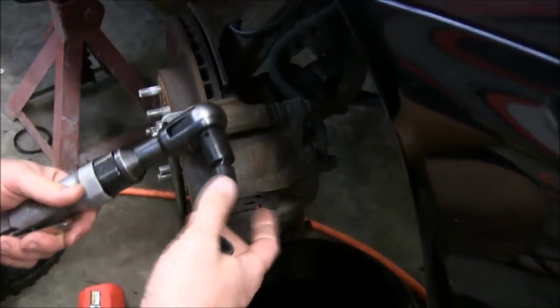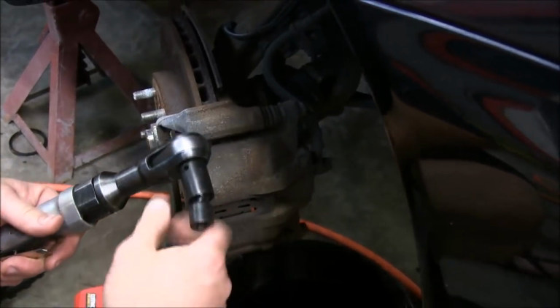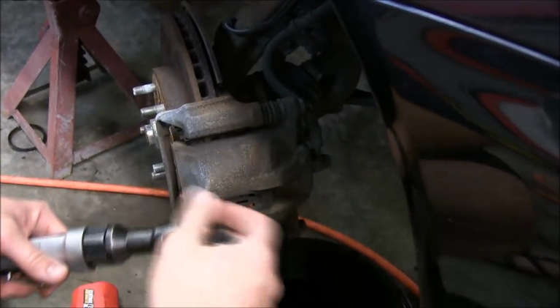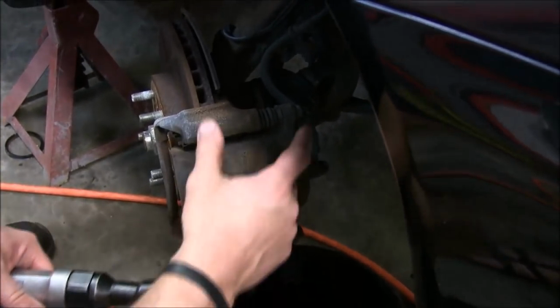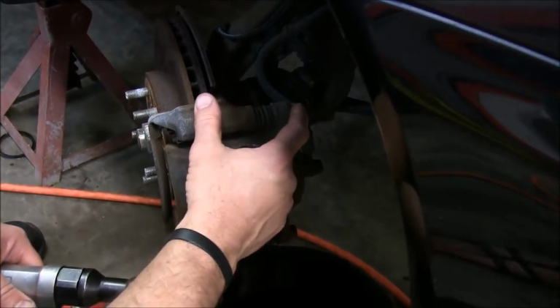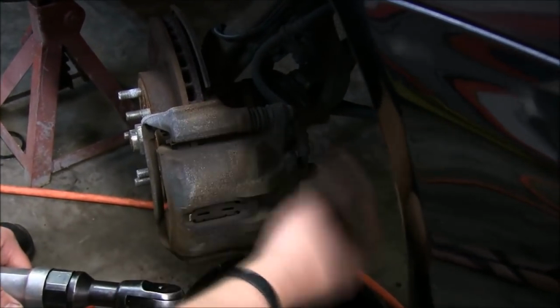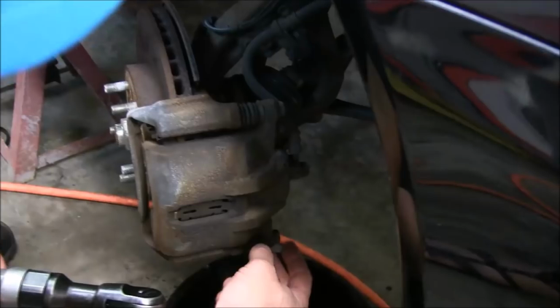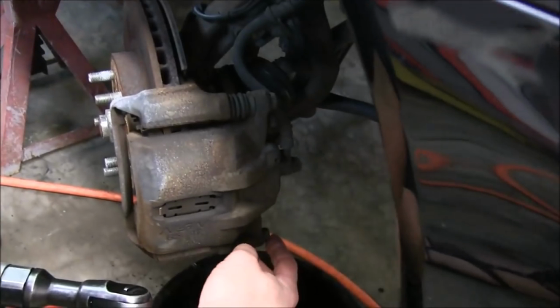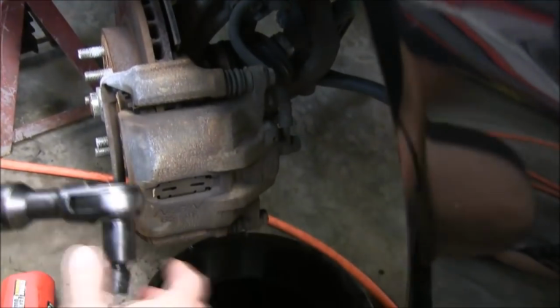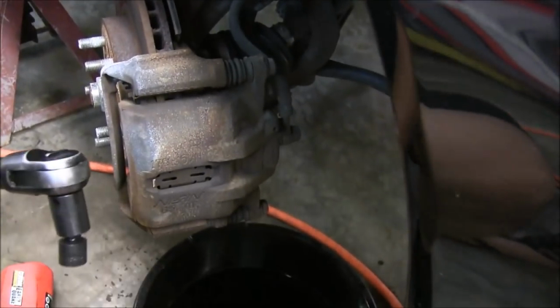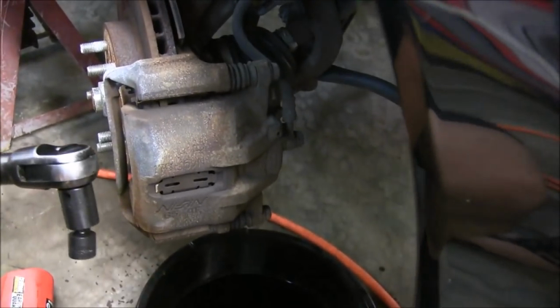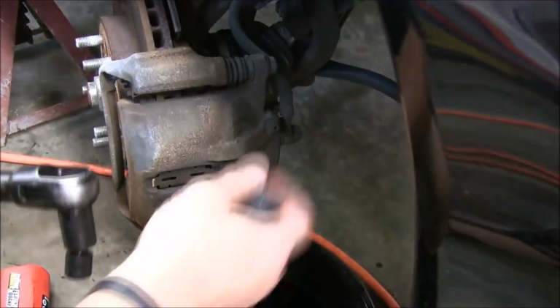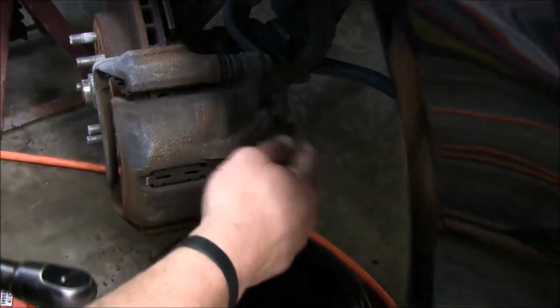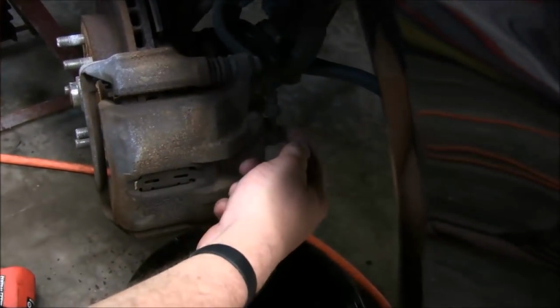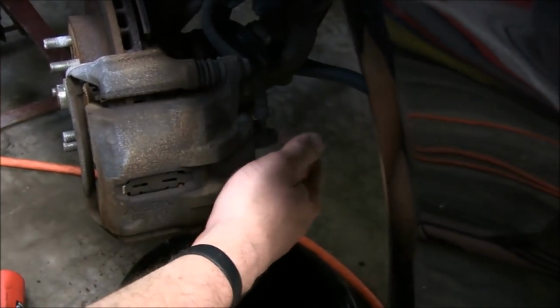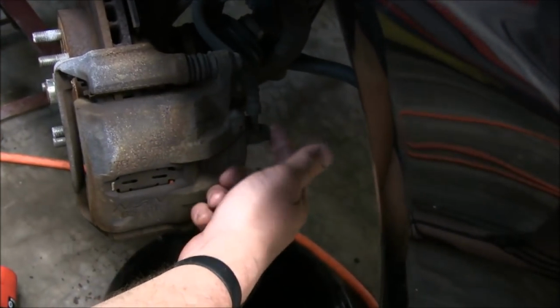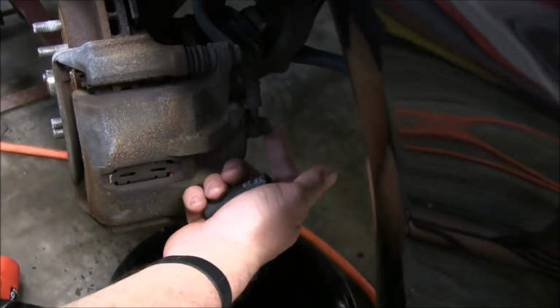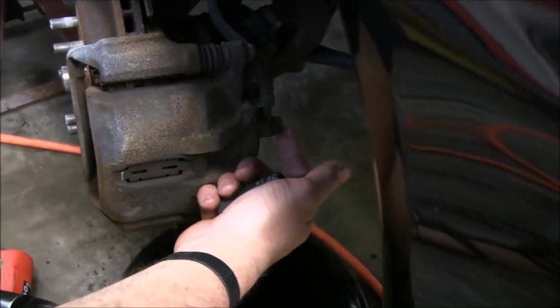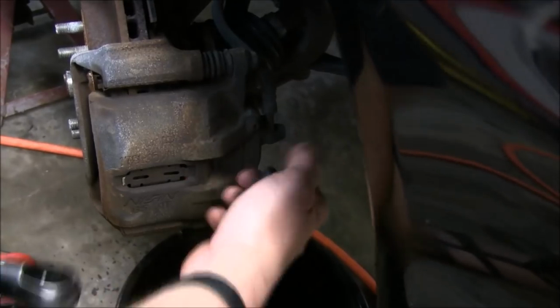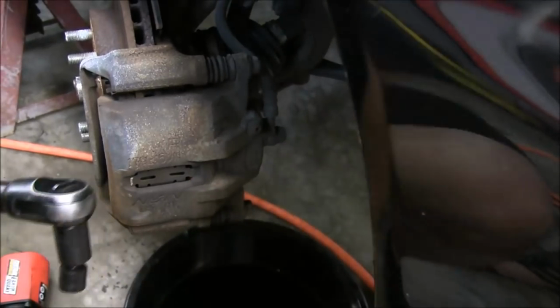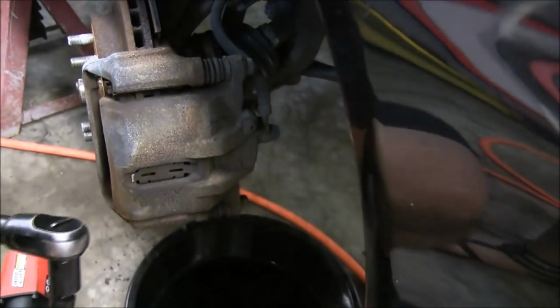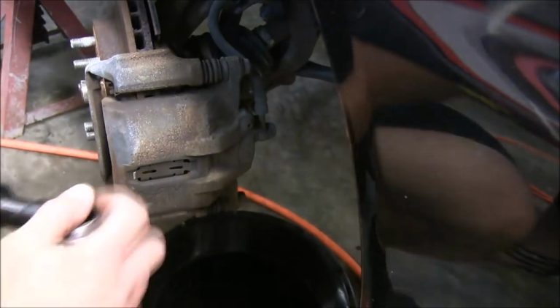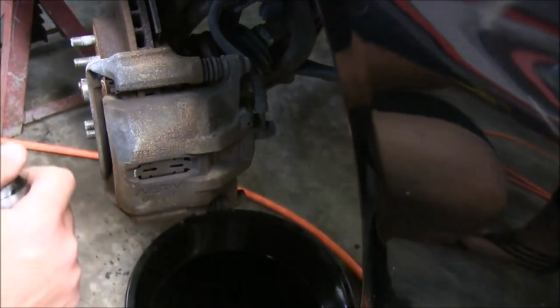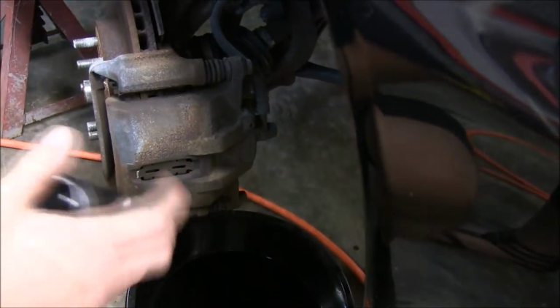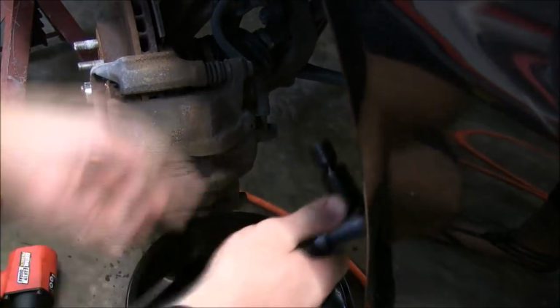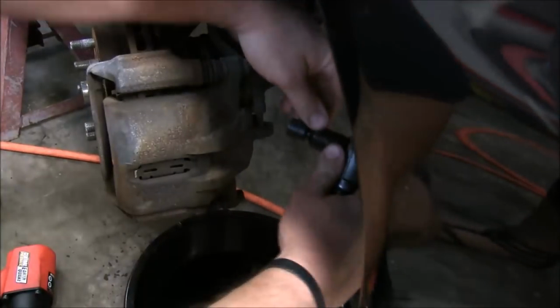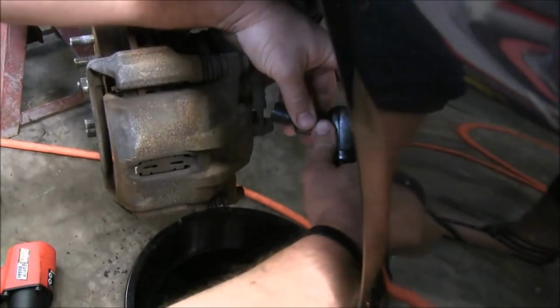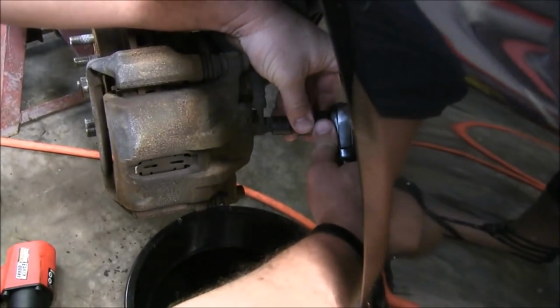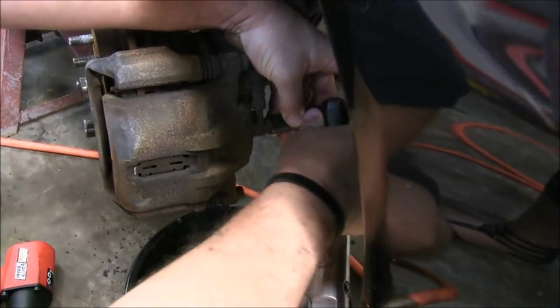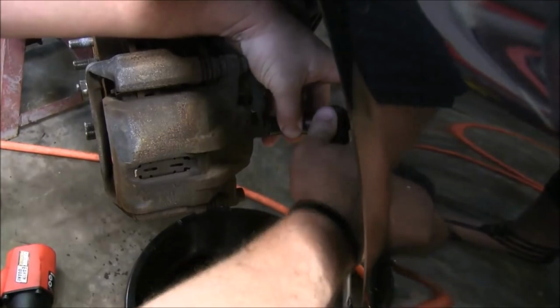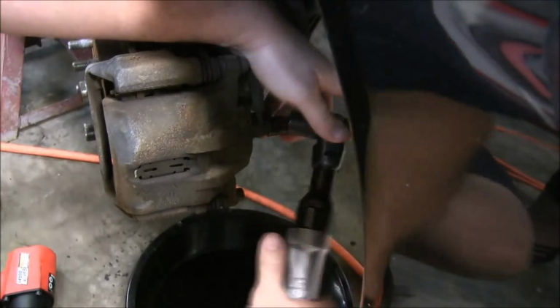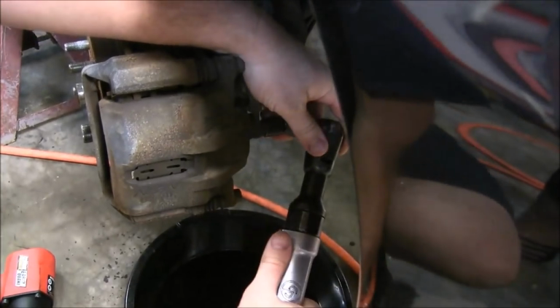What you'll need is a 14mm to remove the two caliper bolts, but since we are replacing calipers, the first thing we'll take loose is this brake line. It's actually a 14mm headed banjo nut as well.